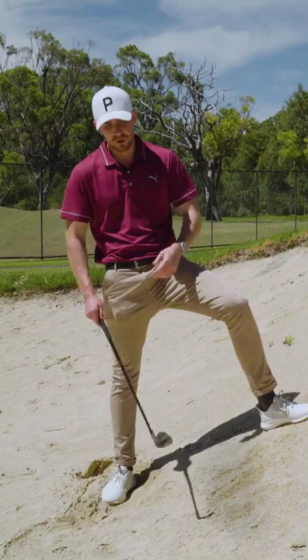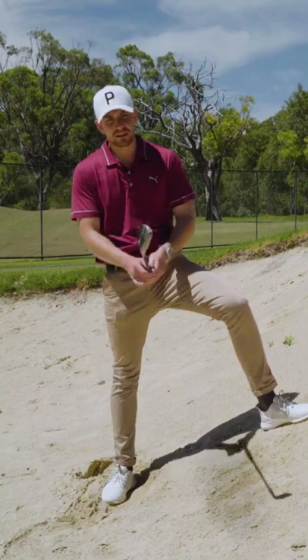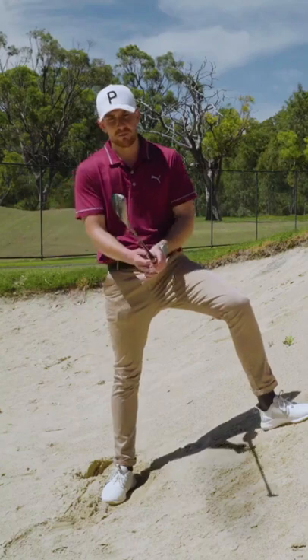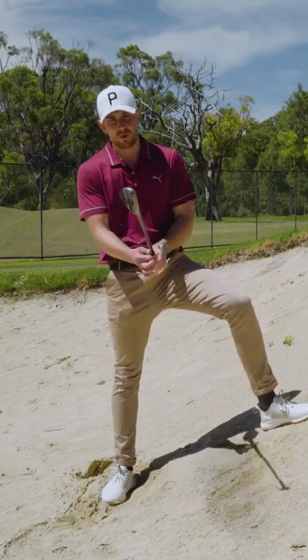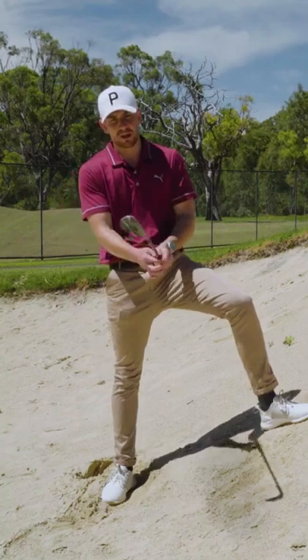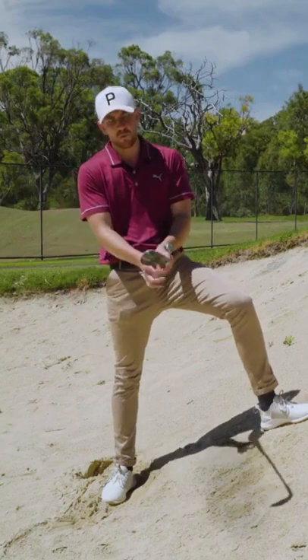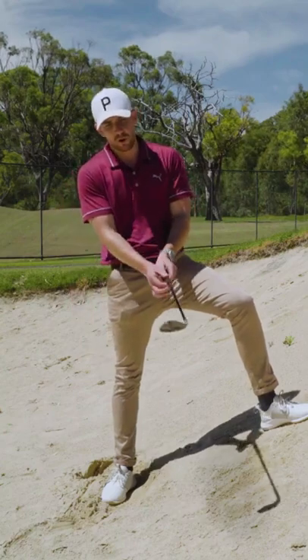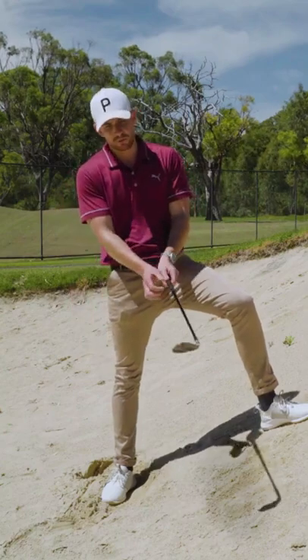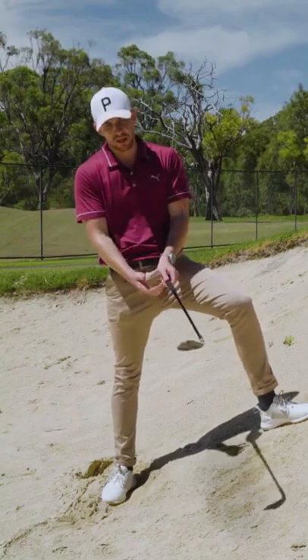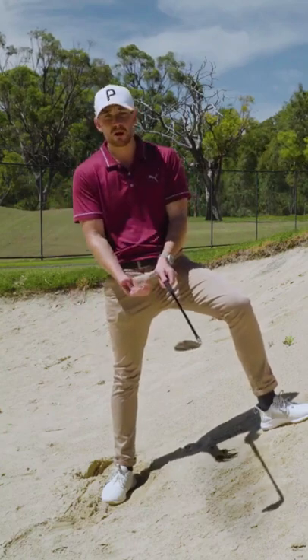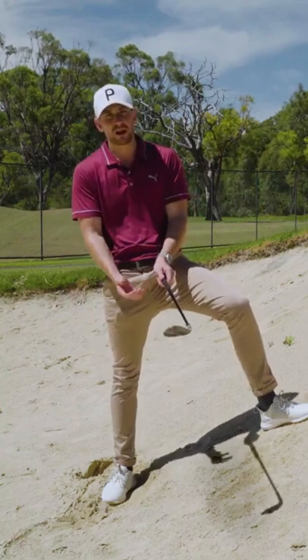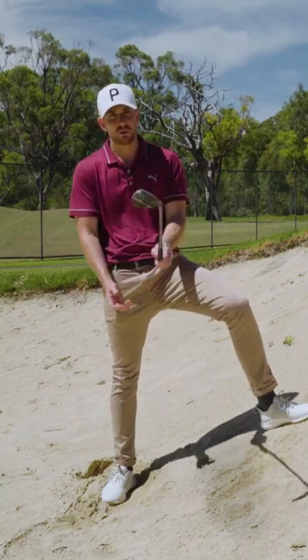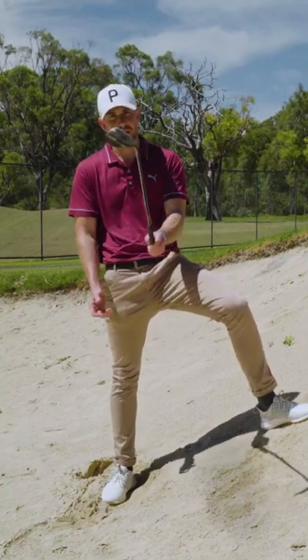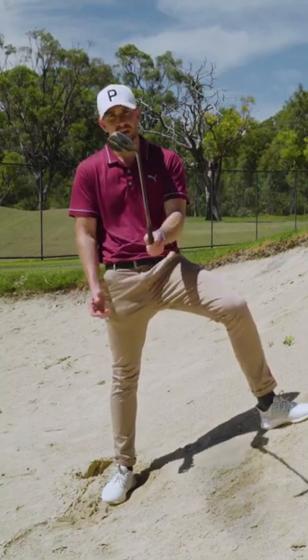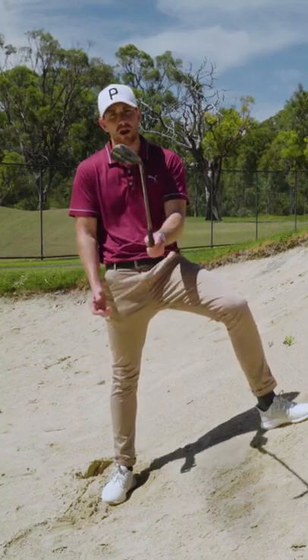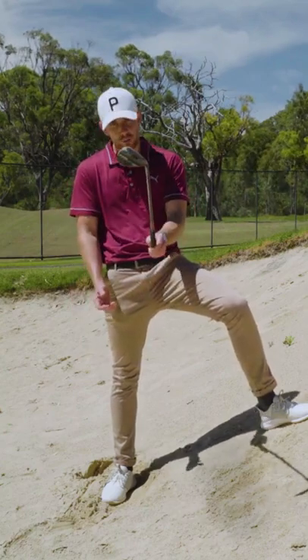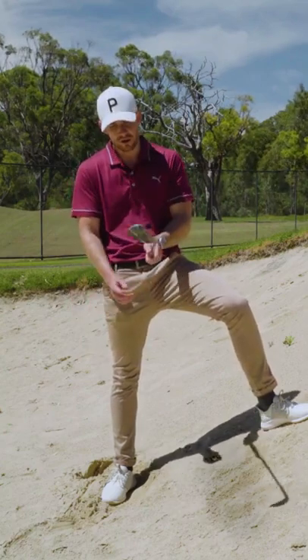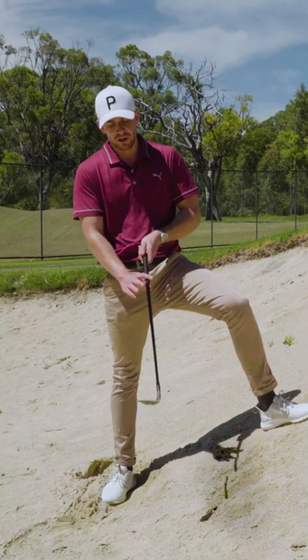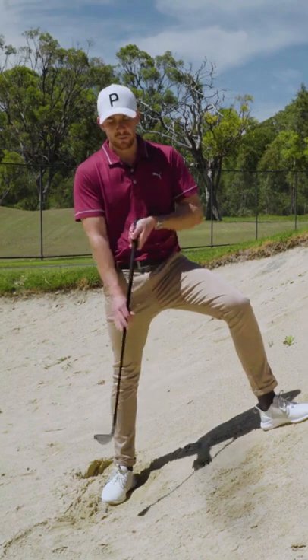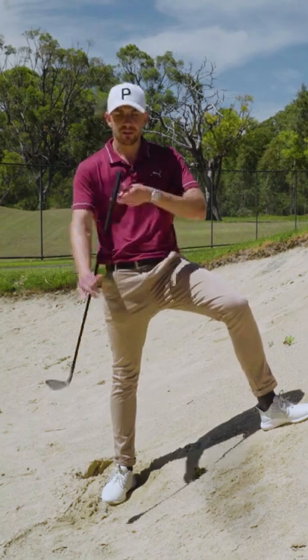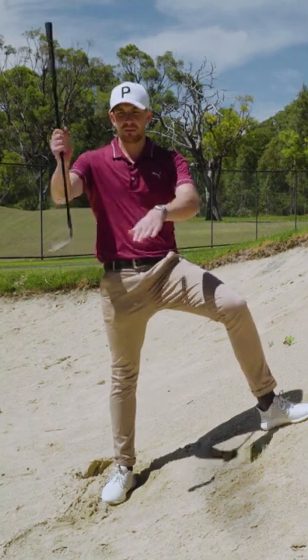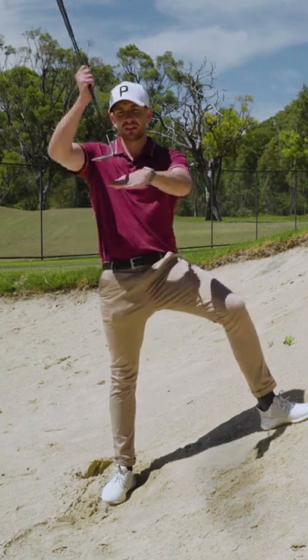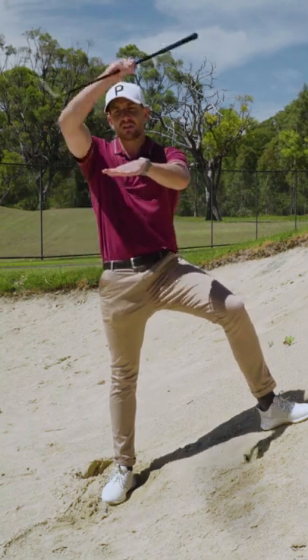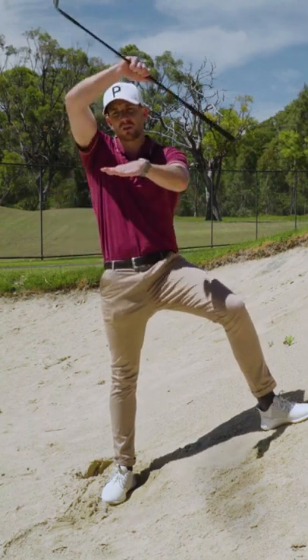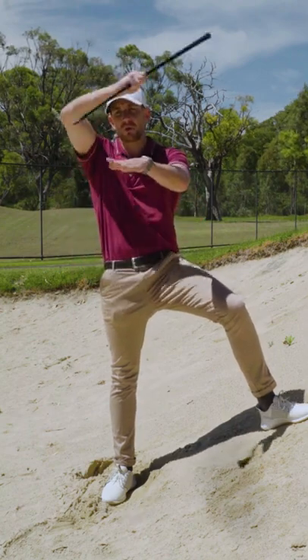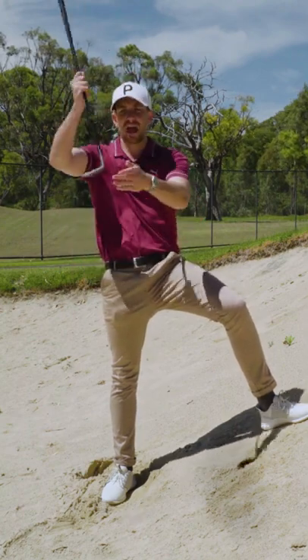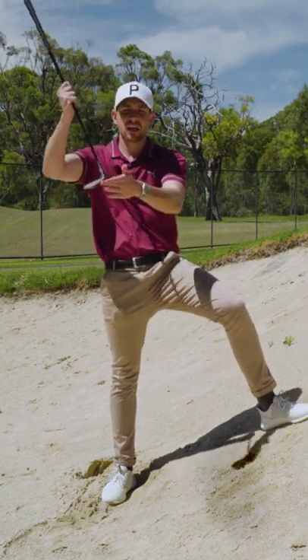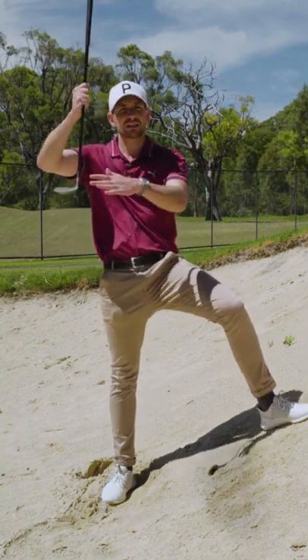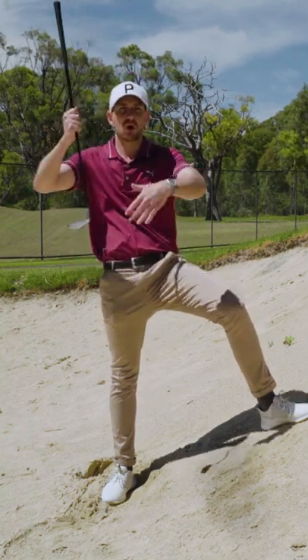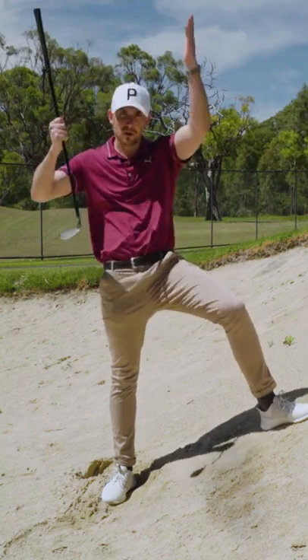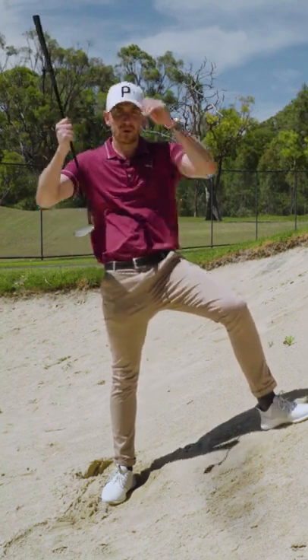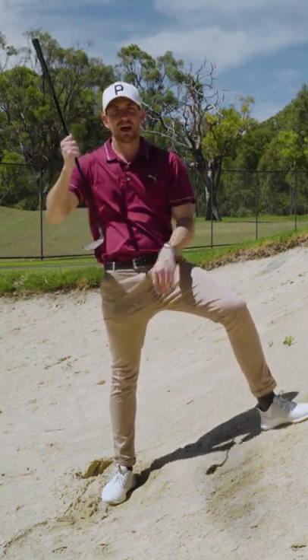You may have seen this before, but if we were going to play a stock bunker shot with the club face quite open, the purpose of this is to get the golf club going down. It hits the sole and the ball pops out.